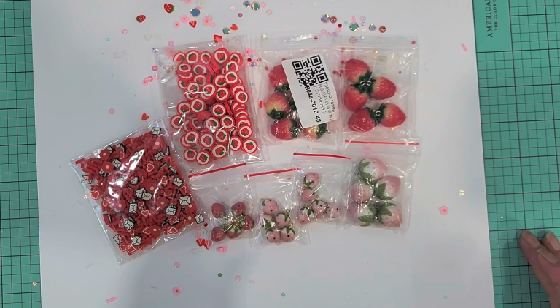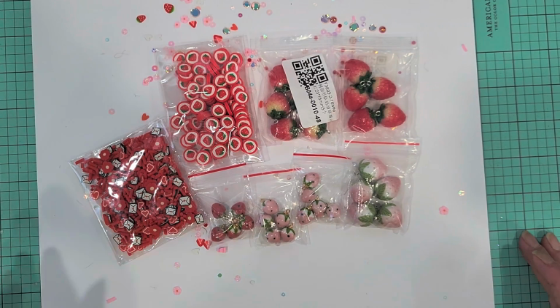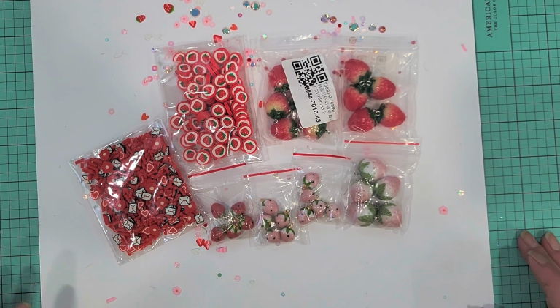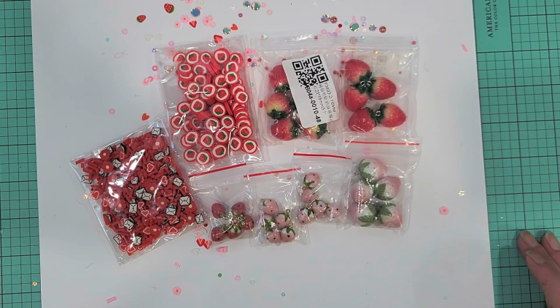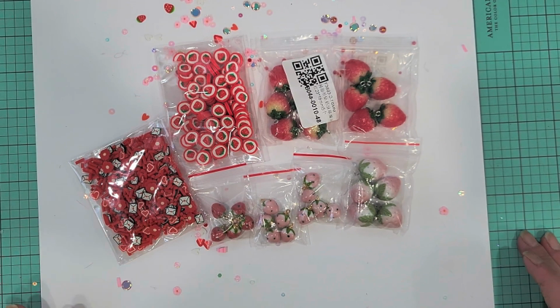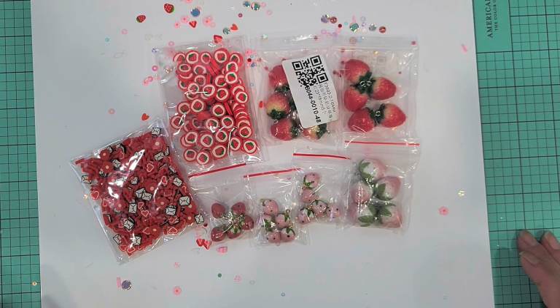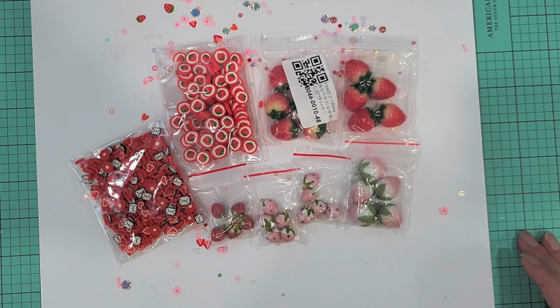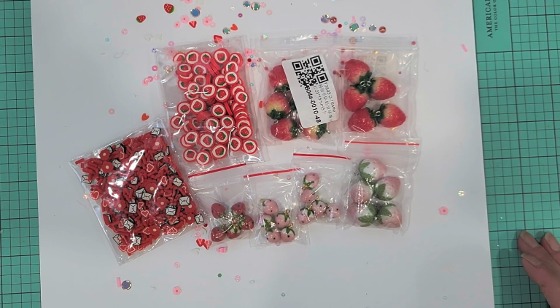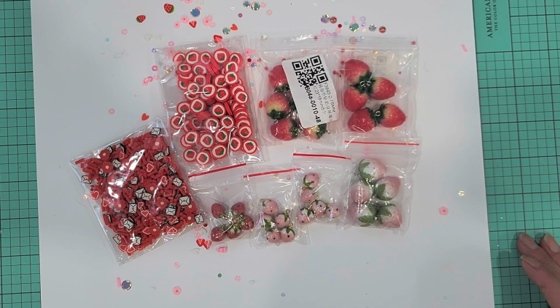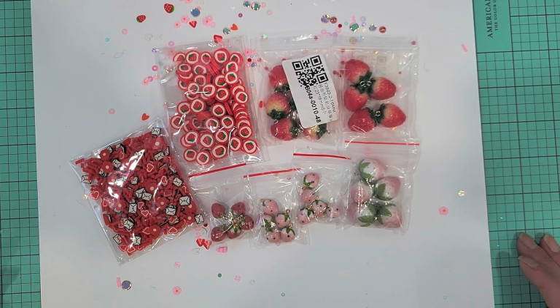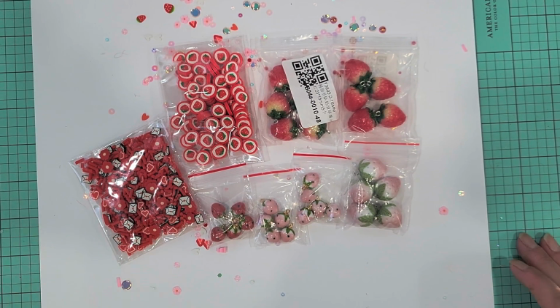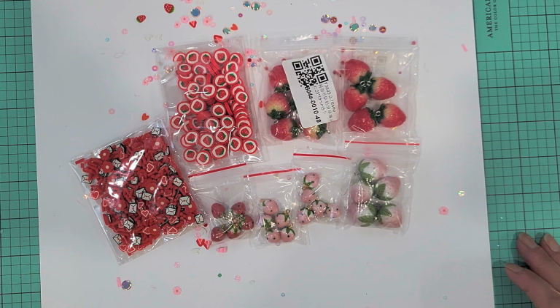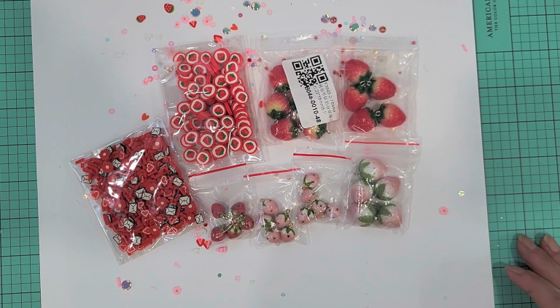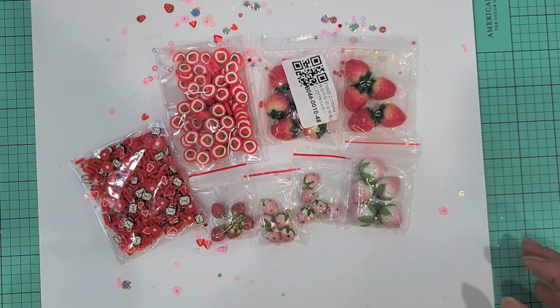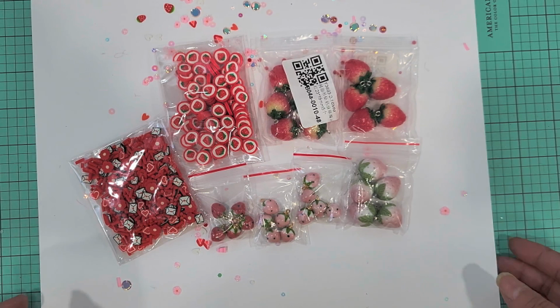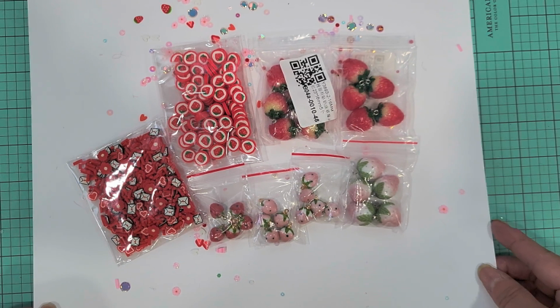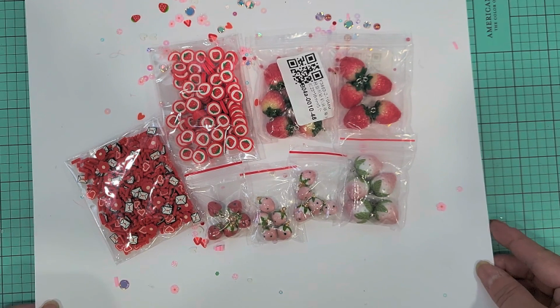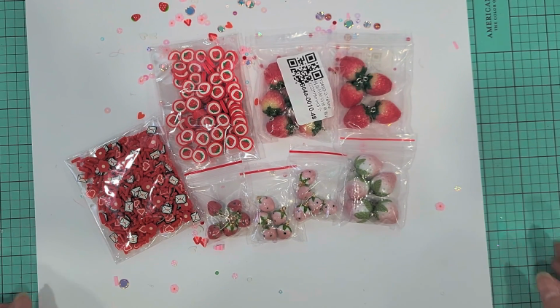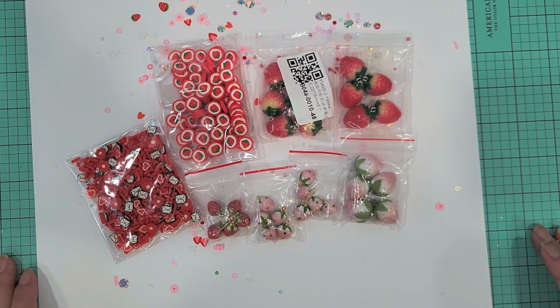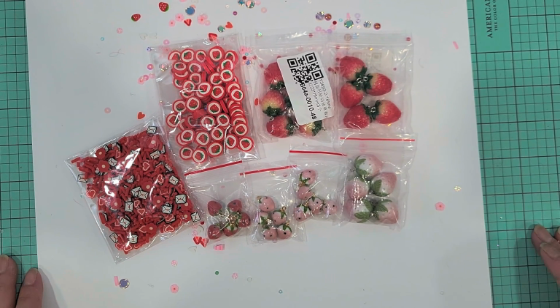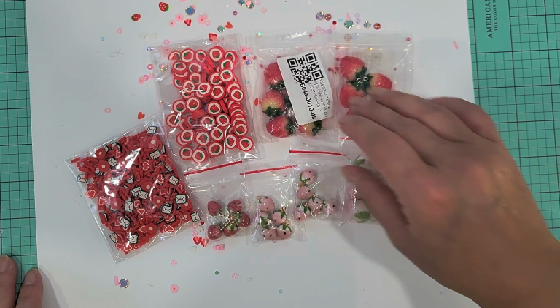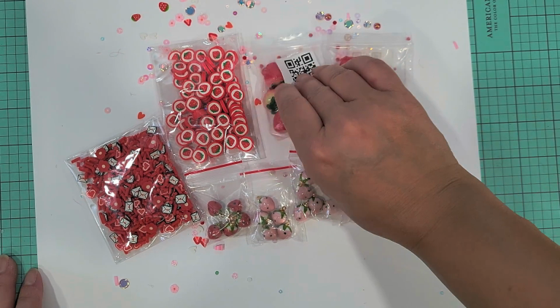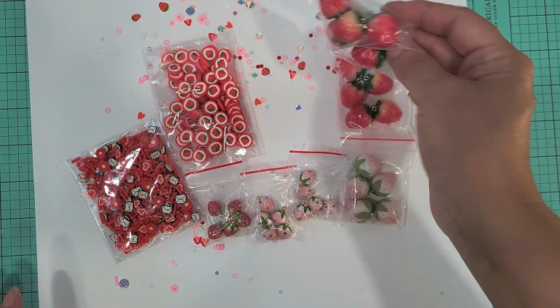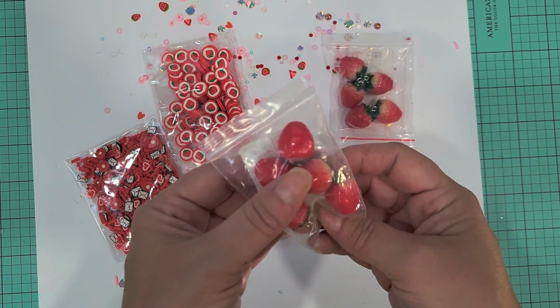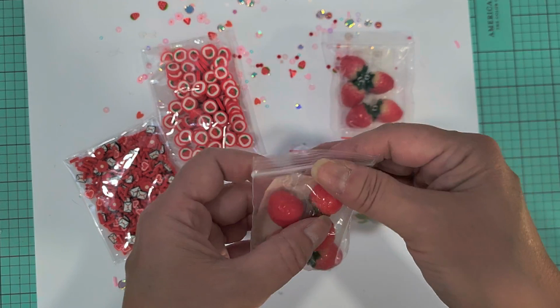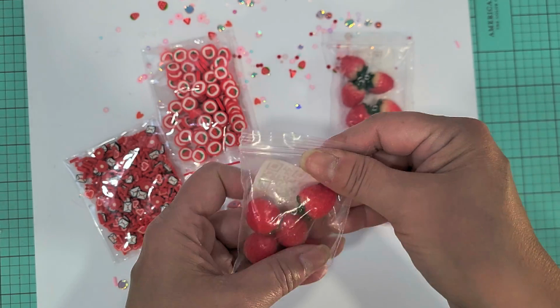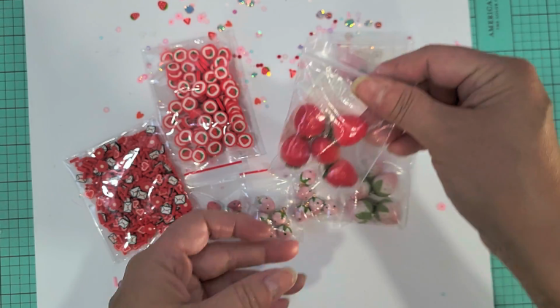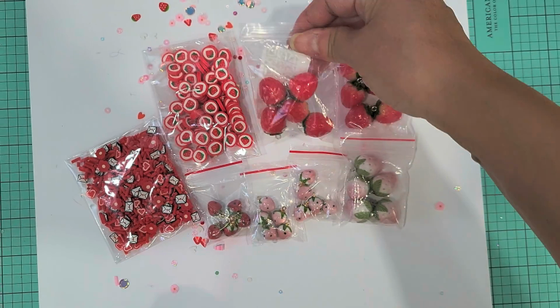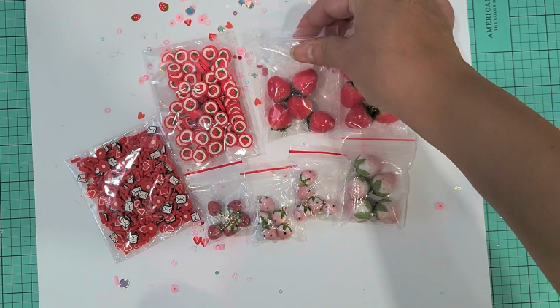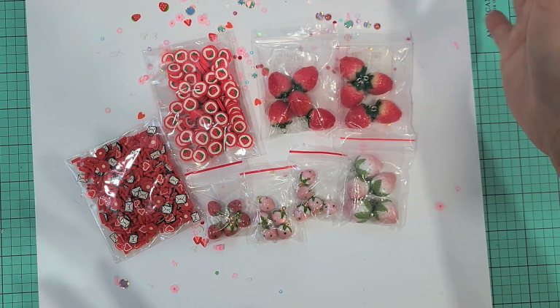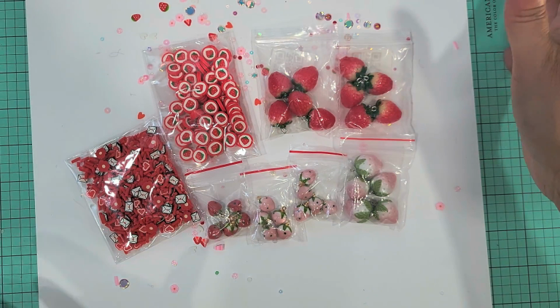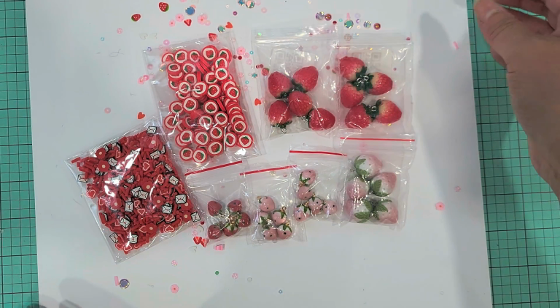Hey crafty friends, I just wanted to share something that I picked up off Aliexpress really quick. I'm obsessed with the whole strawberry thing right now and I found all these really cute strawberry goodies on Aliexpress. I picked up a few and I thought I'd share them with you guys just in case you're as obsessed as I am.